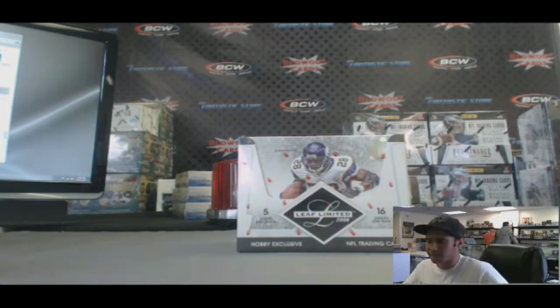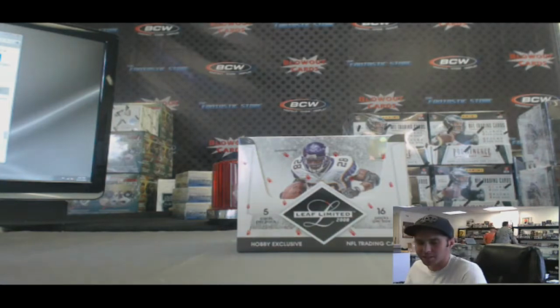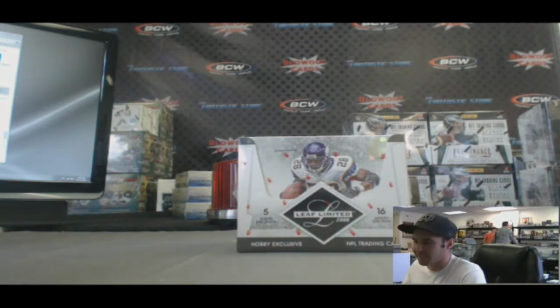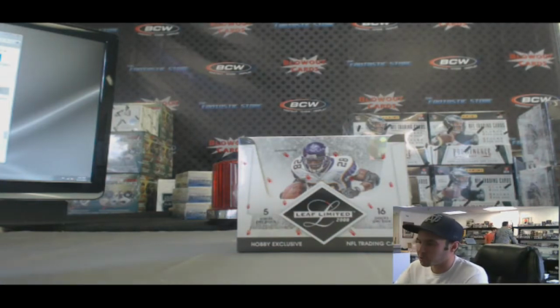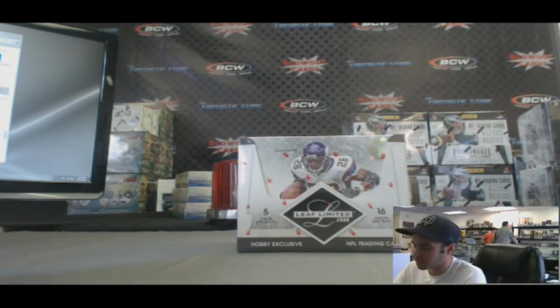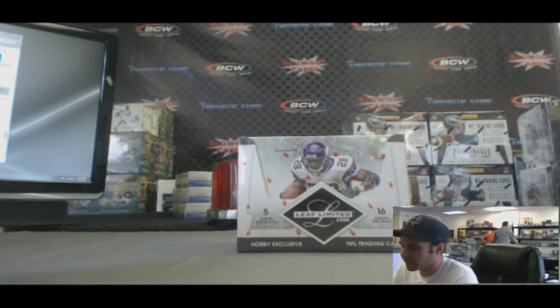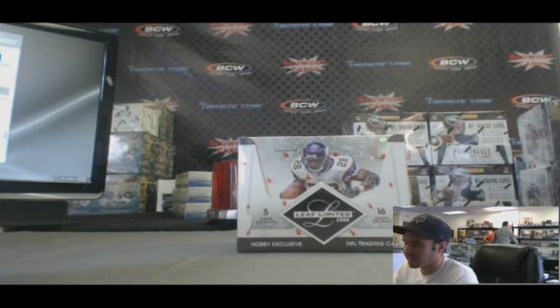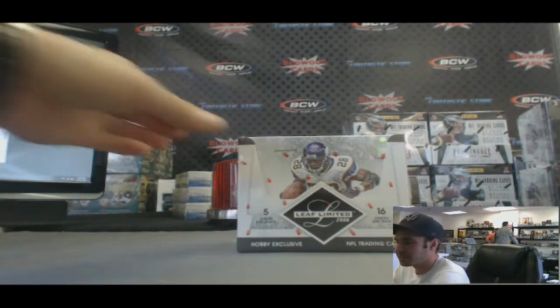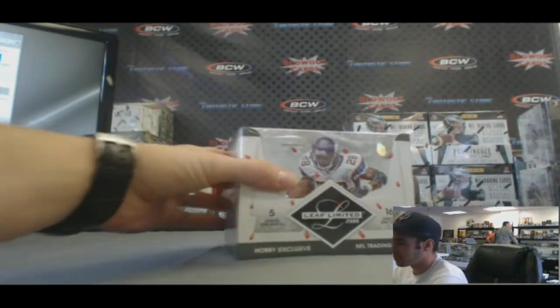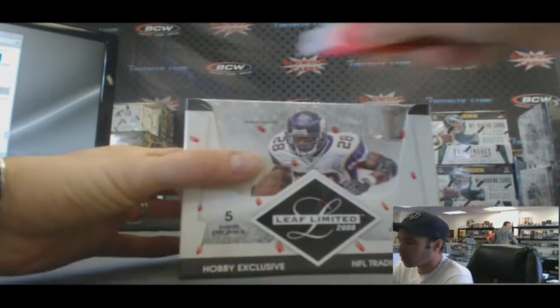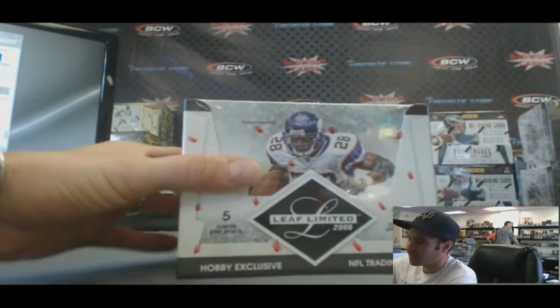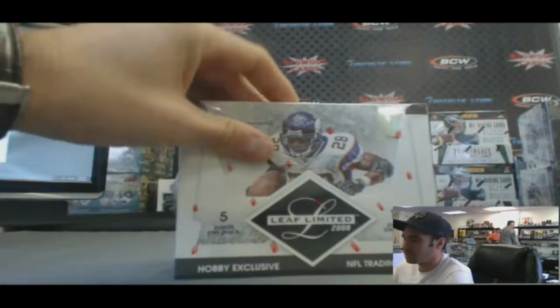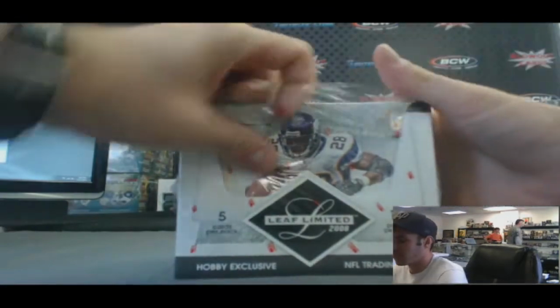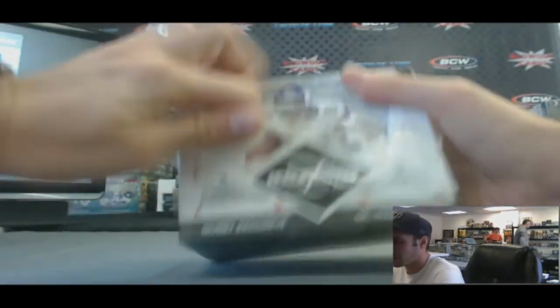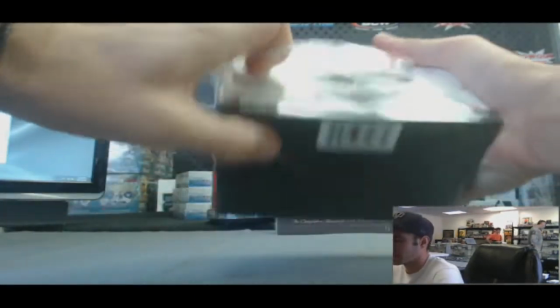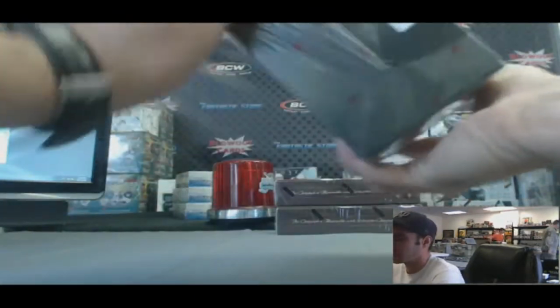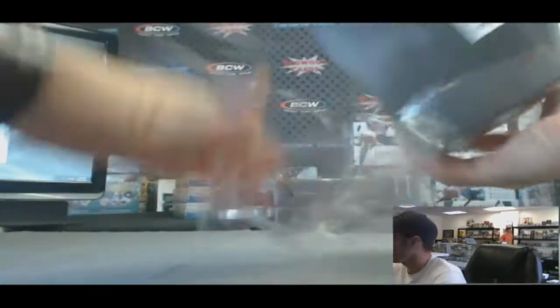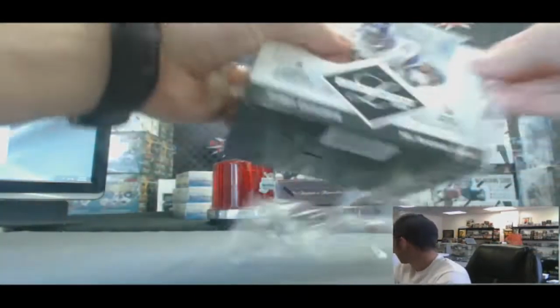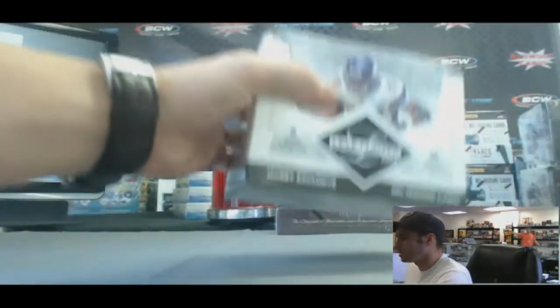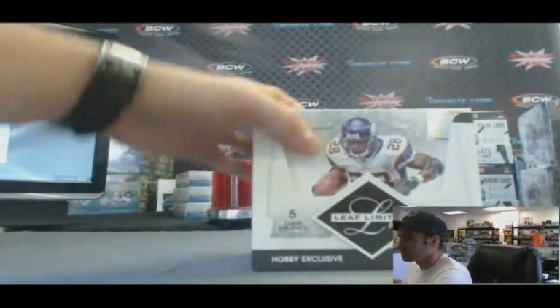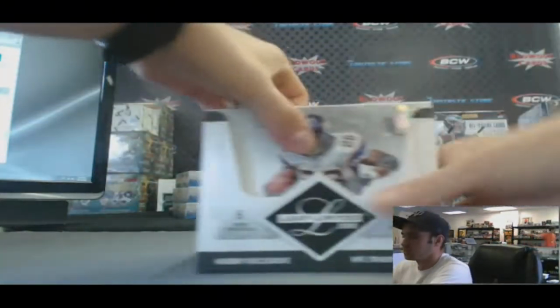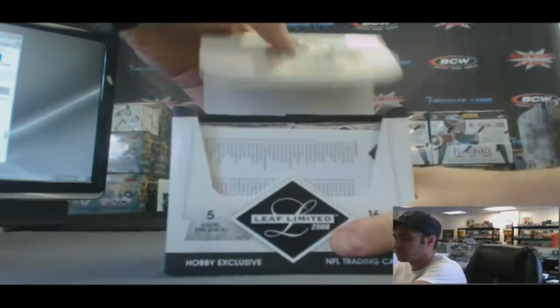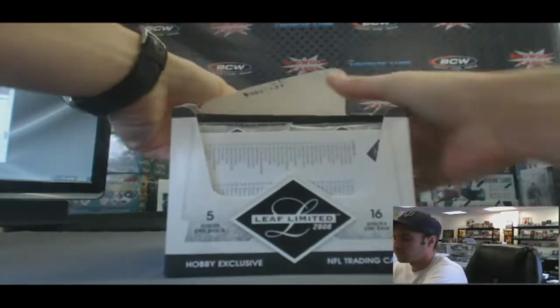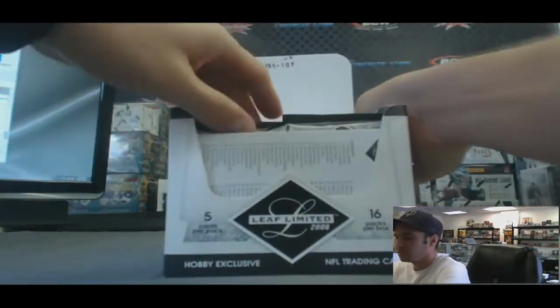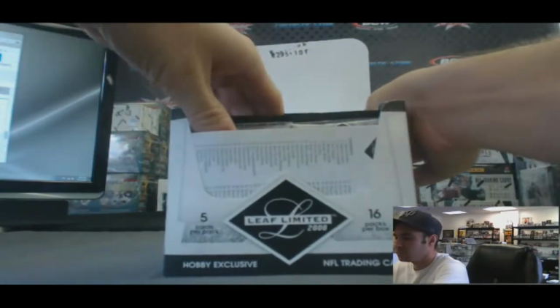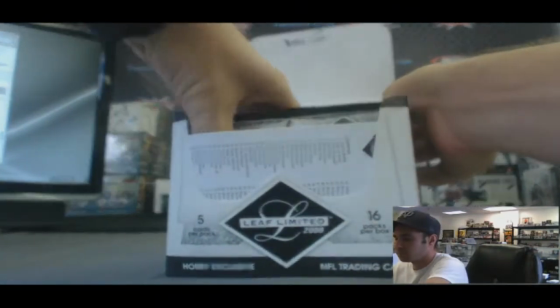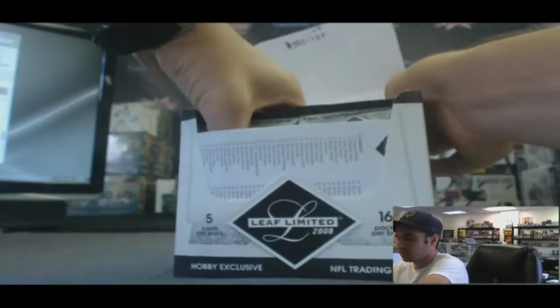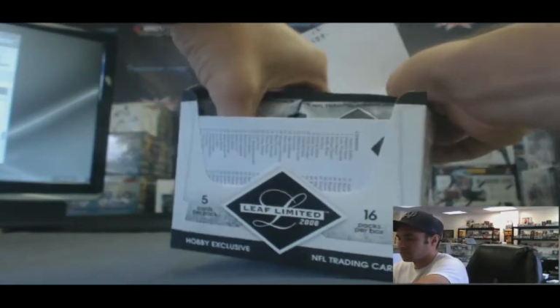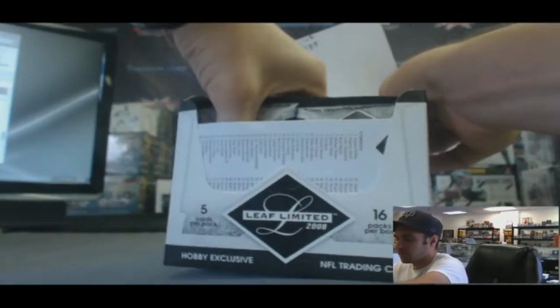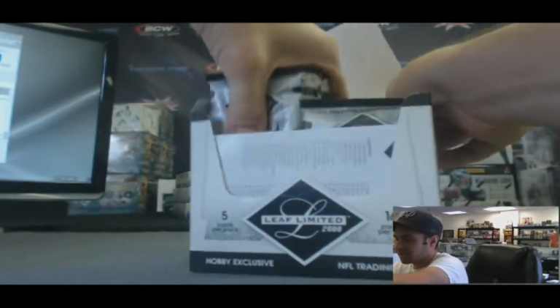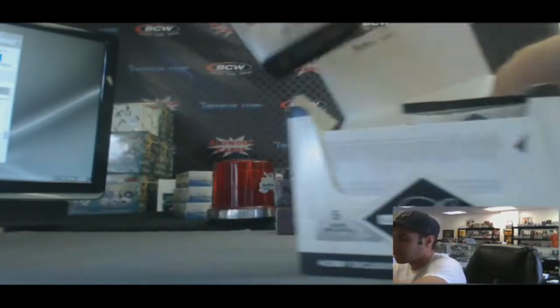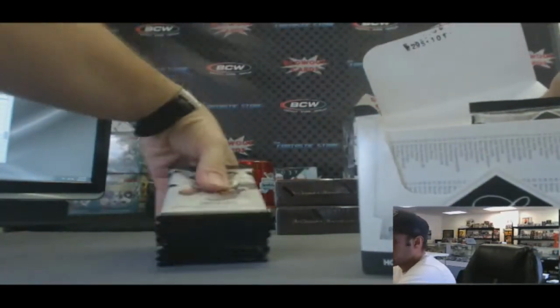Back again, we've got John Essier who's going to do a box of 2008 Leaf Limited Football — one of my favorite products. Good luck, bud. Alright, let's stay redemption free.